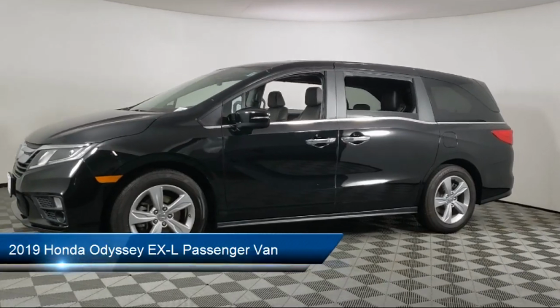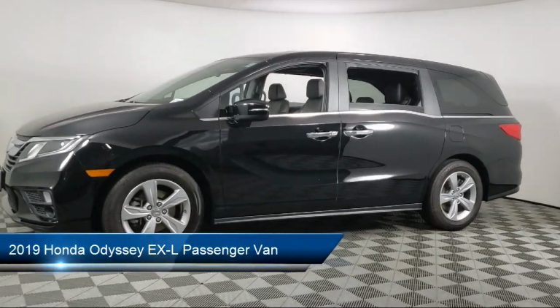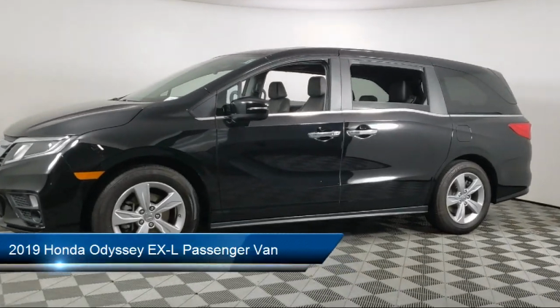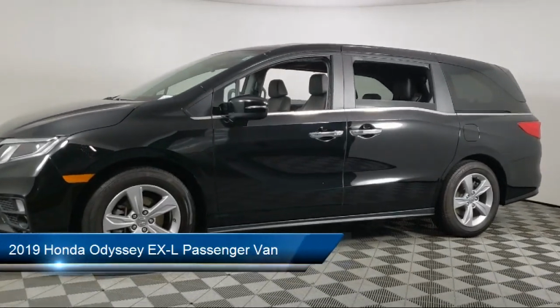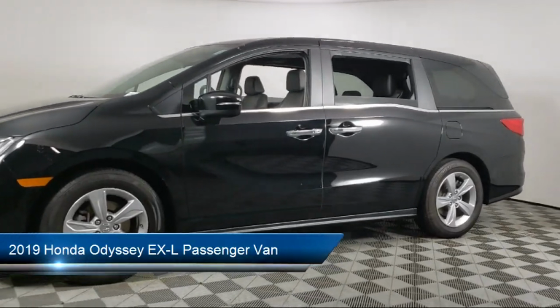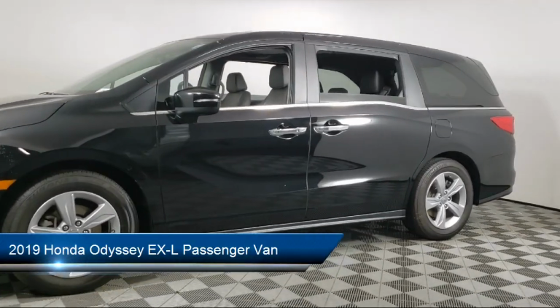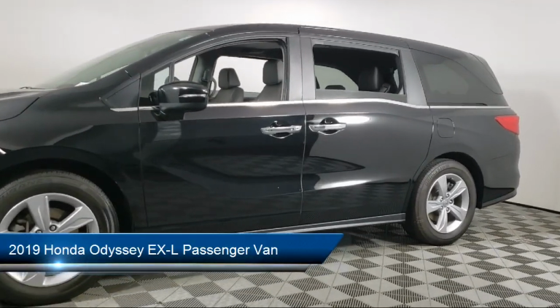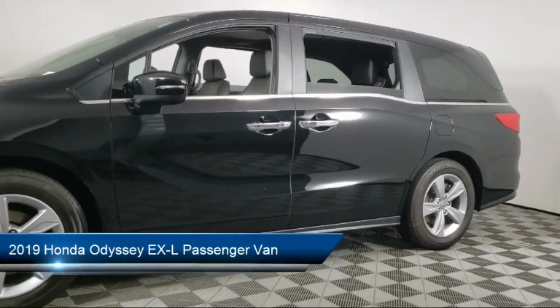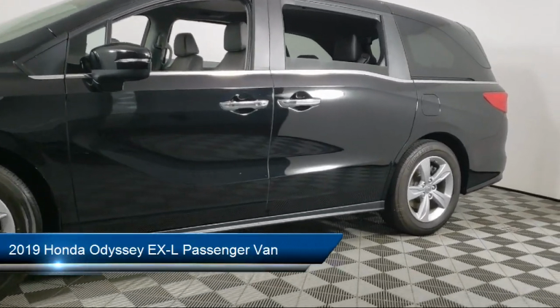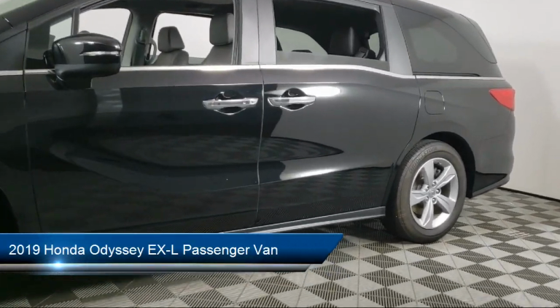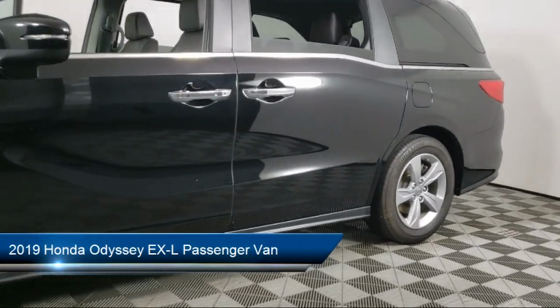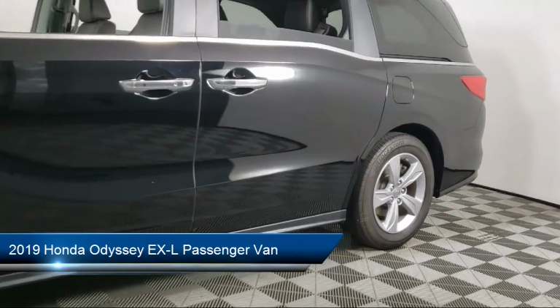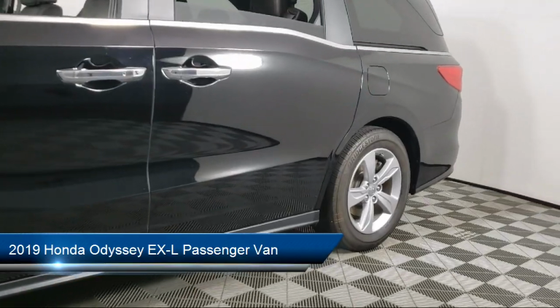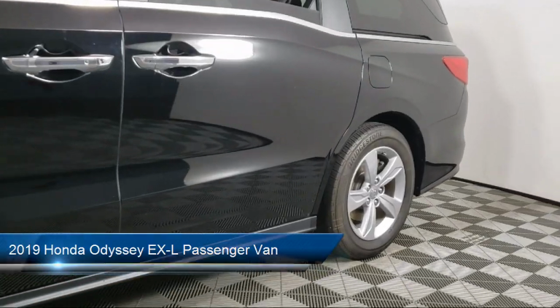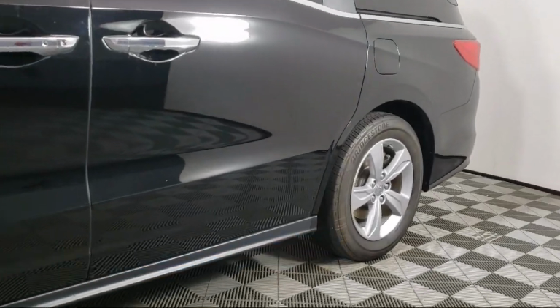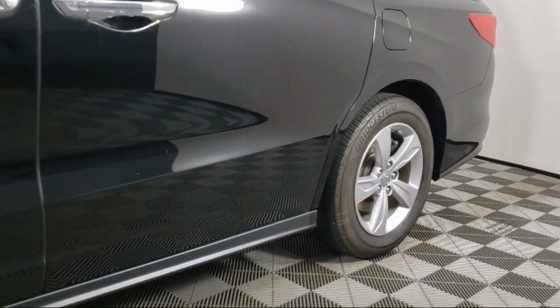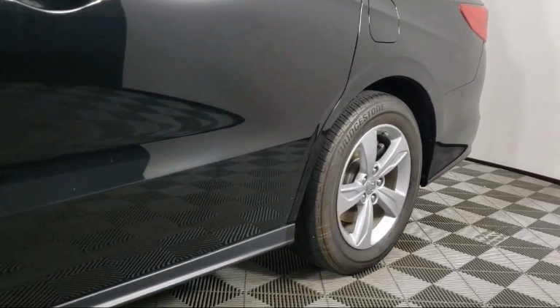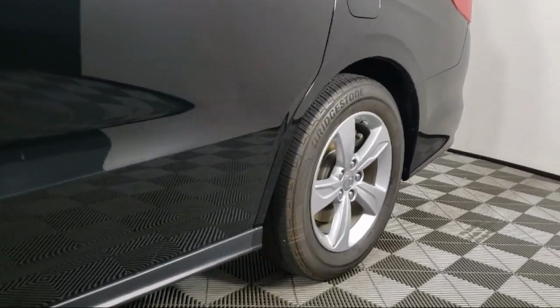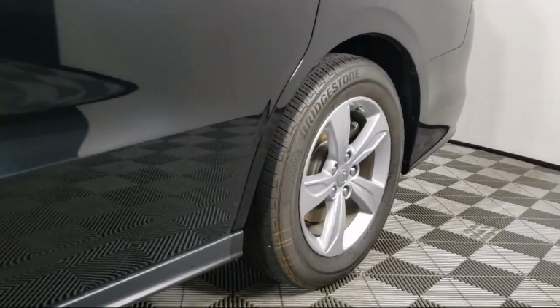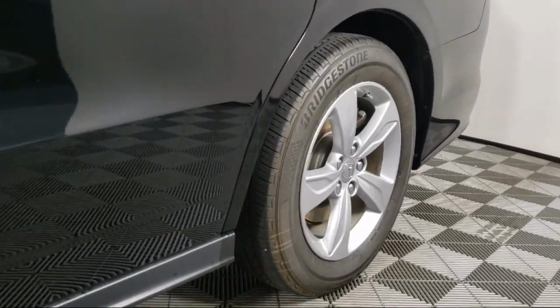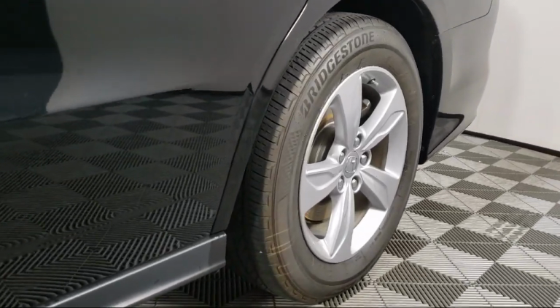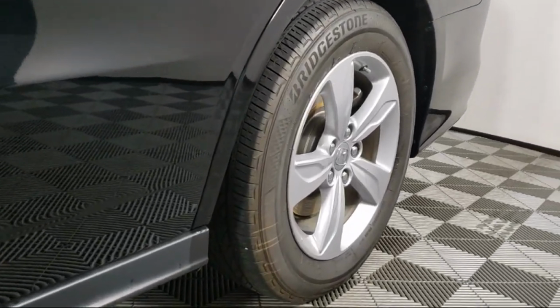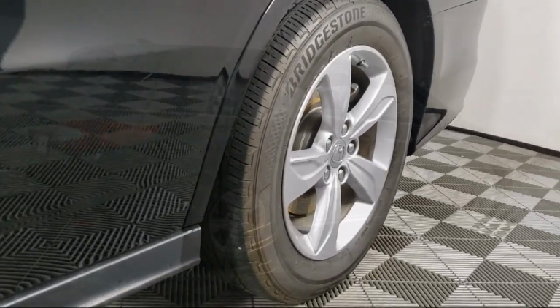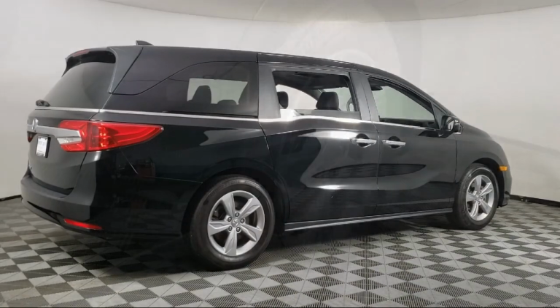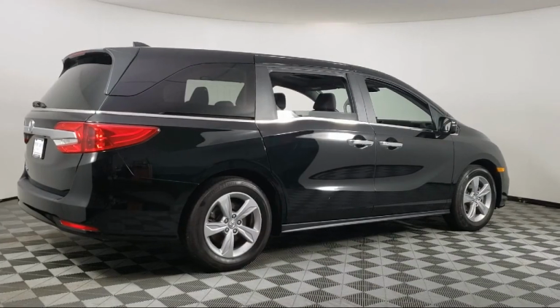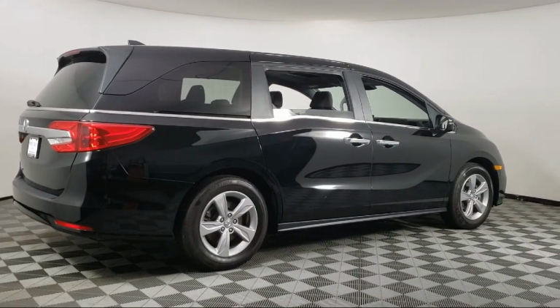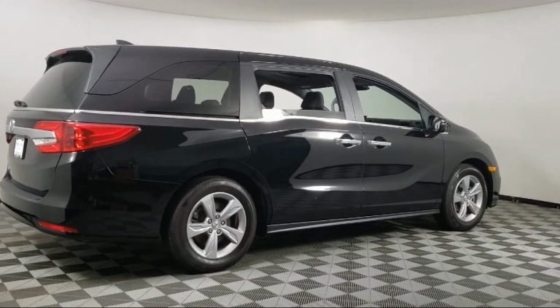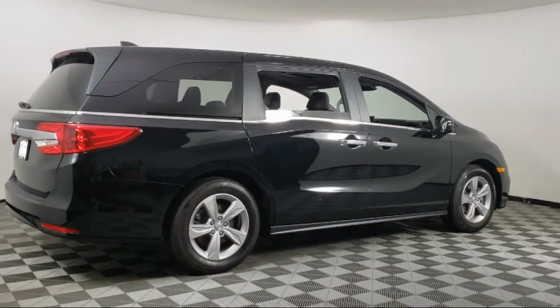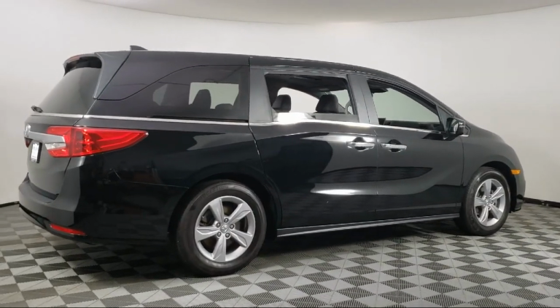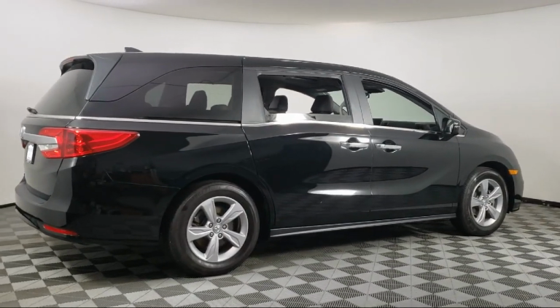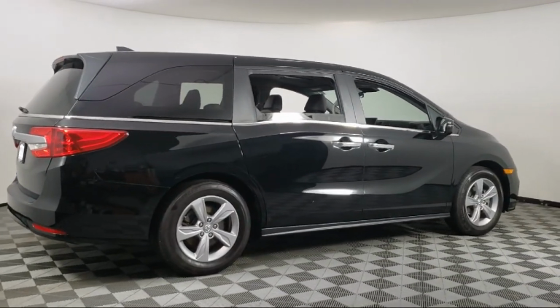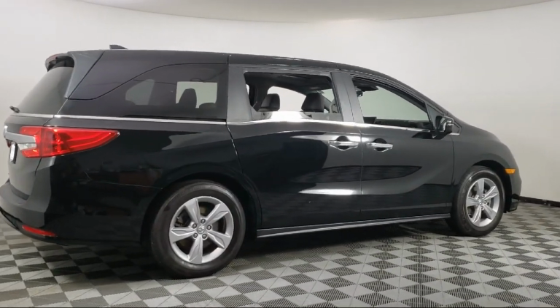It comes equipped with heated front seats, third row seating, heated door mirrors, leather wrapped steering wheel, Sirius XM satellite radio, auto high beam headlamp control, and a rear view camera.